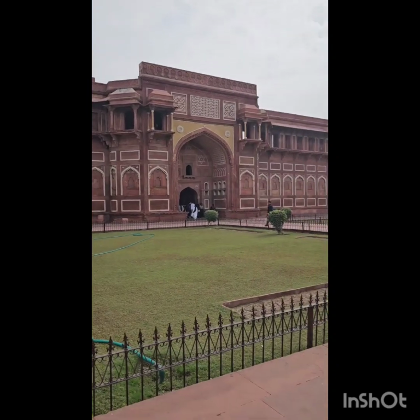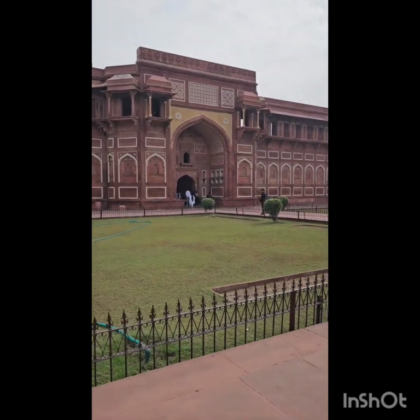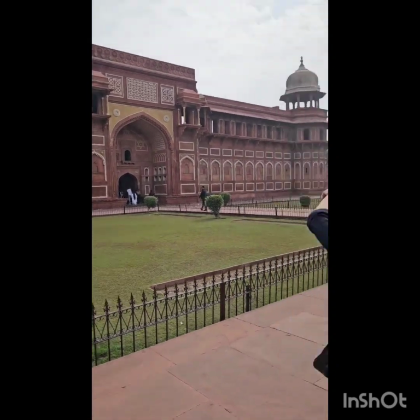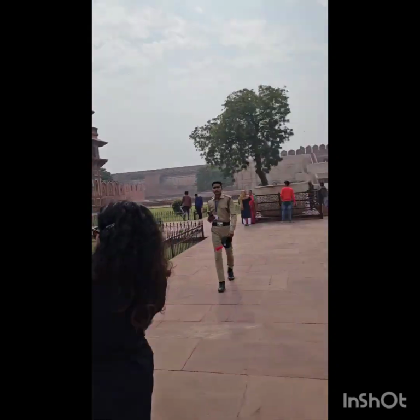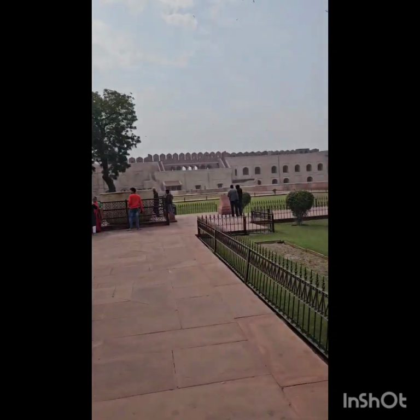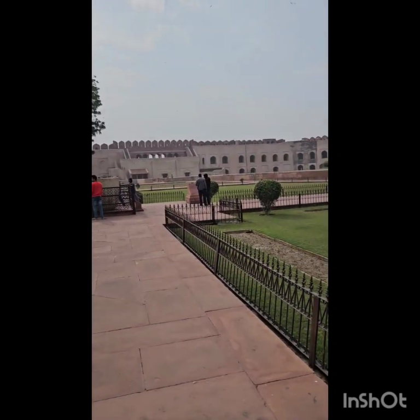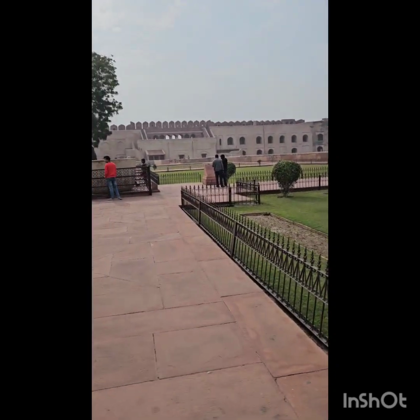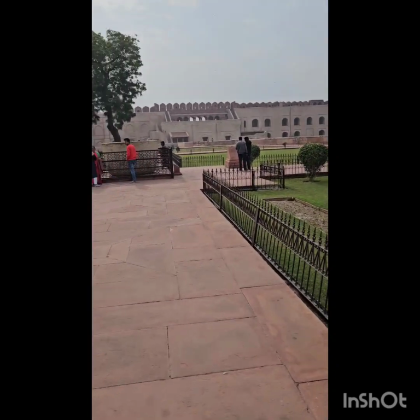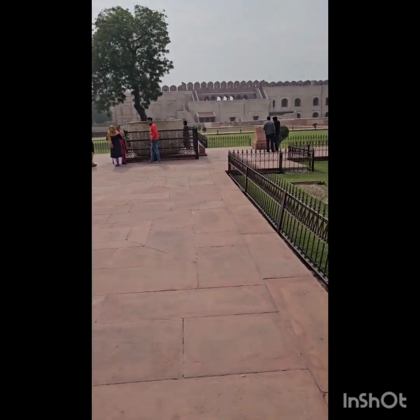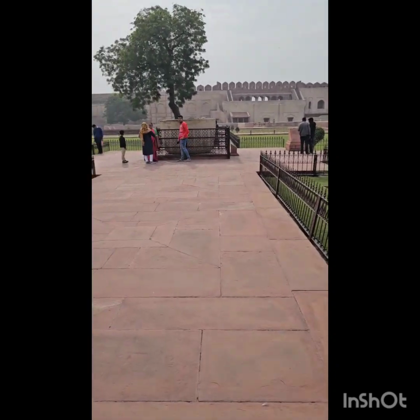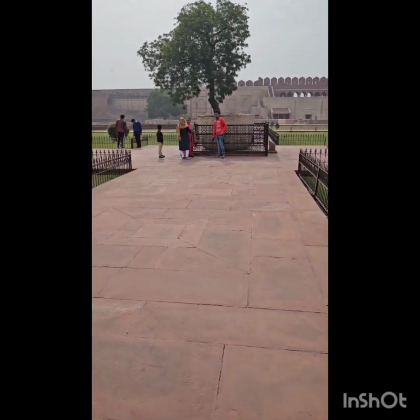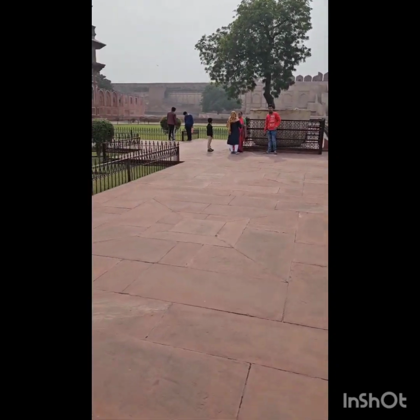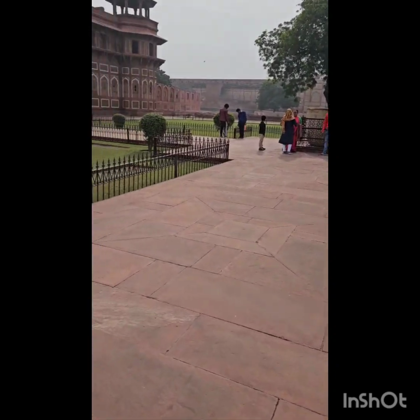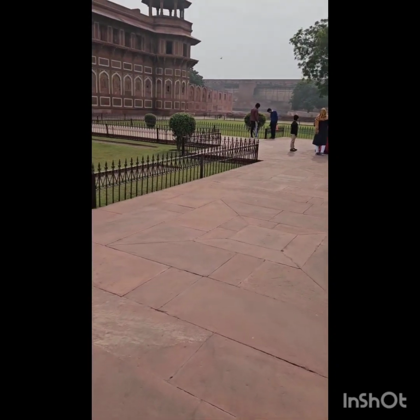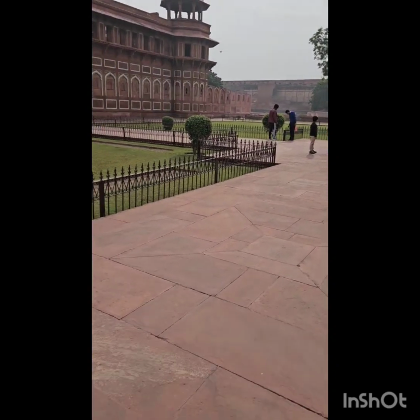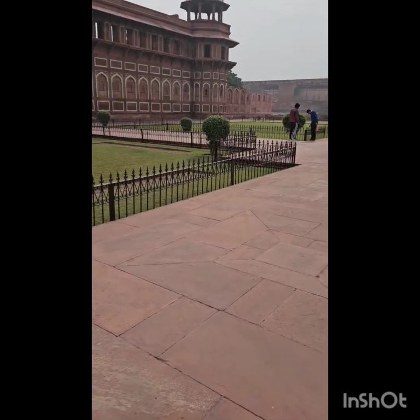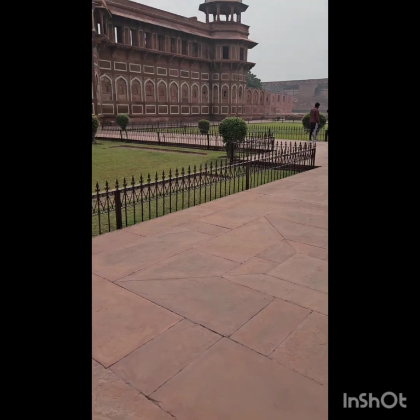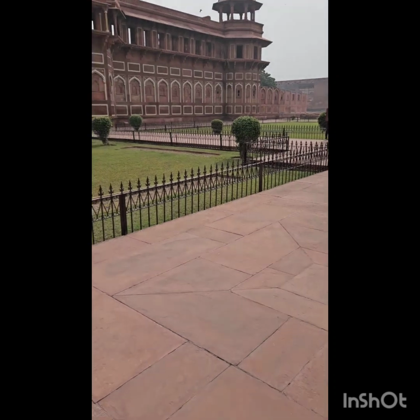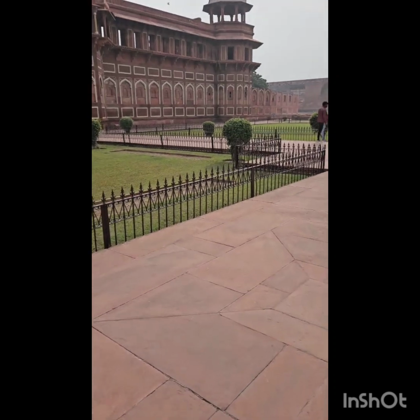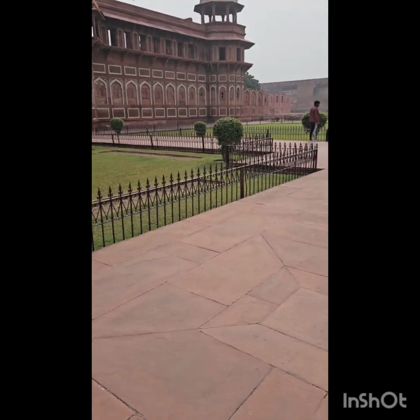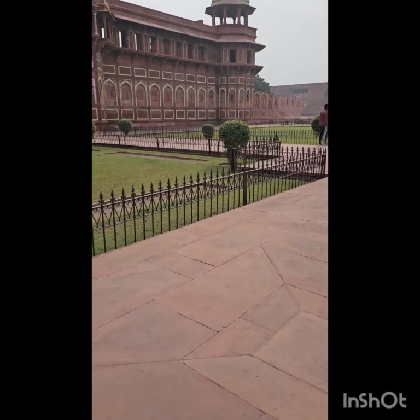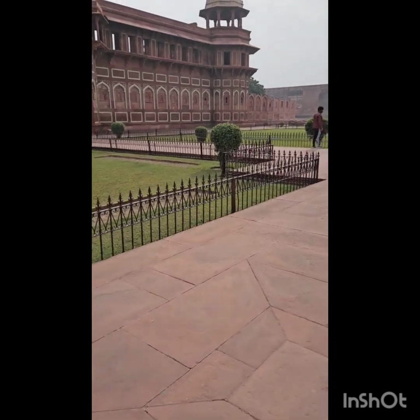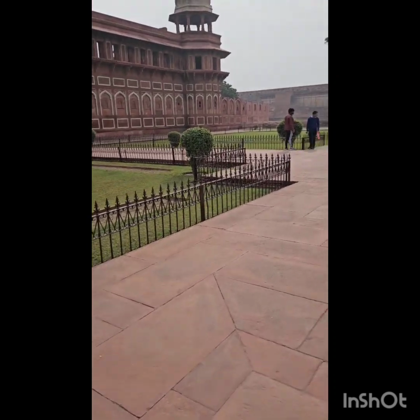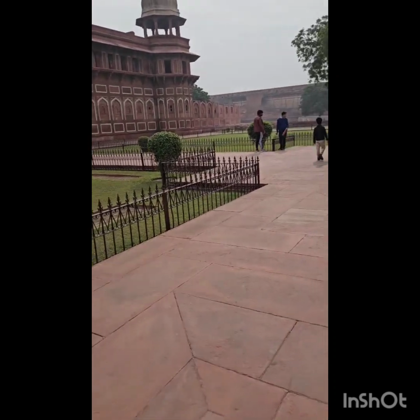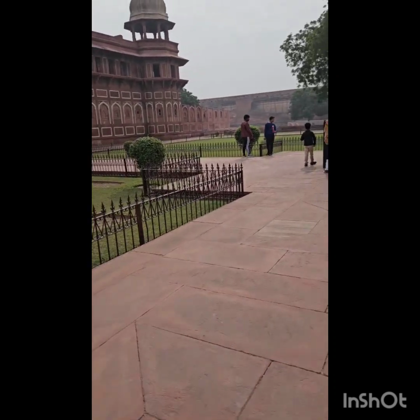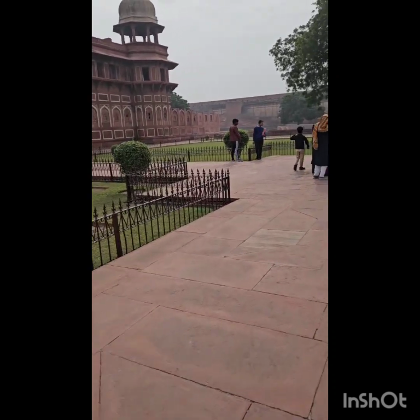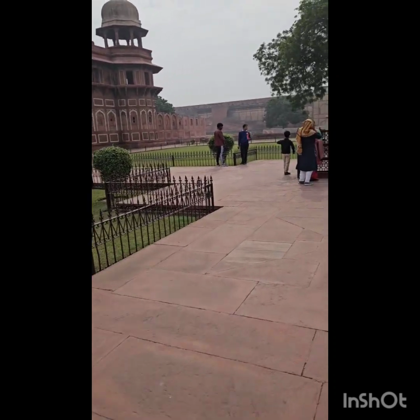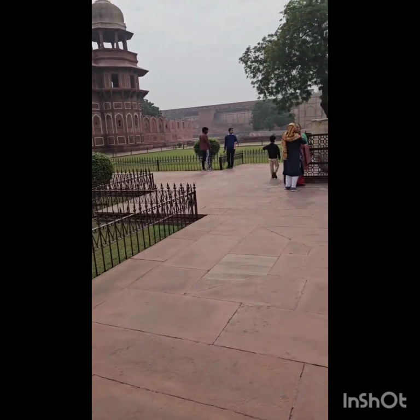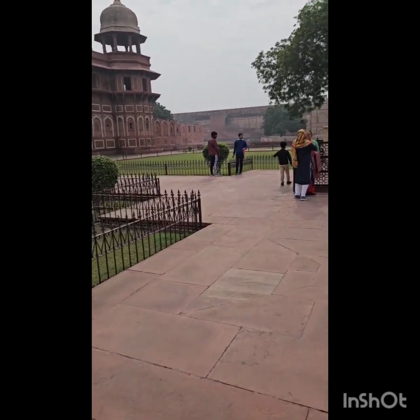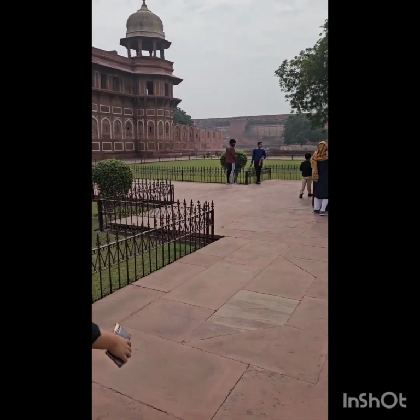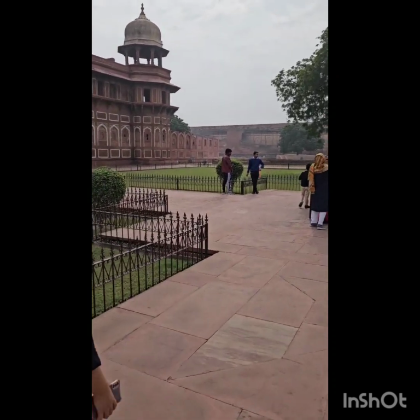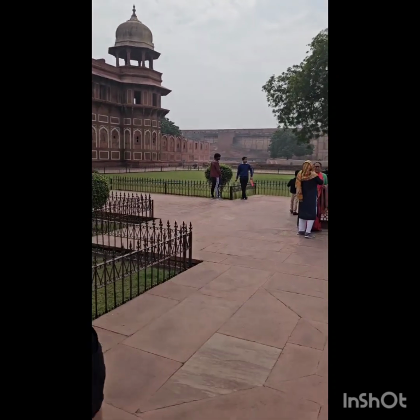It's a huge place, but only about 20% of the area is open to visitors. This is where Shah Jahan used to live.